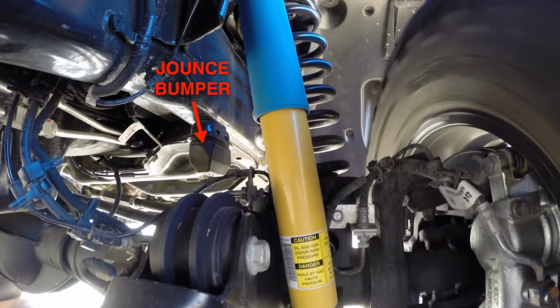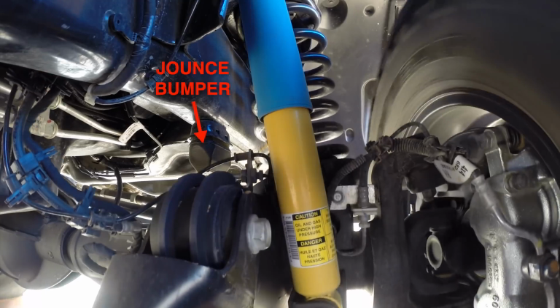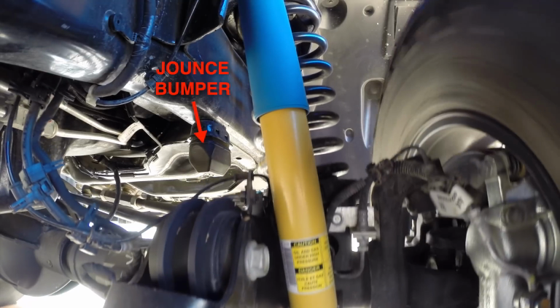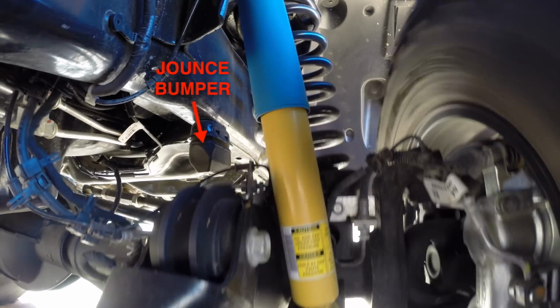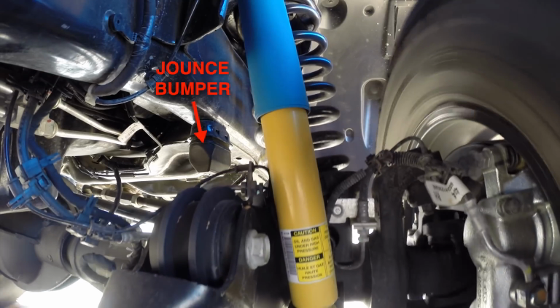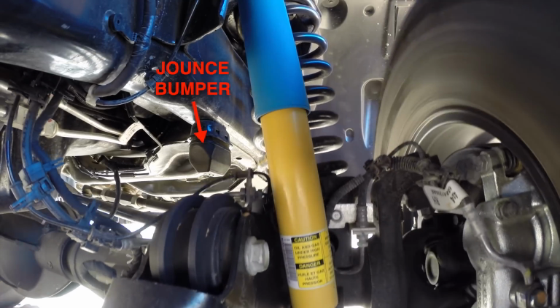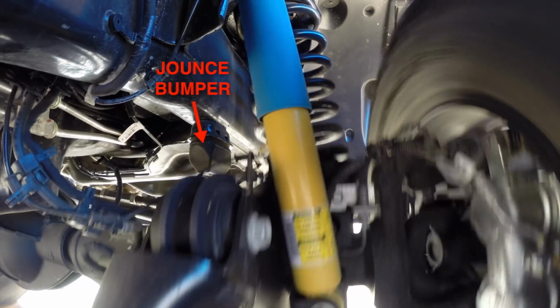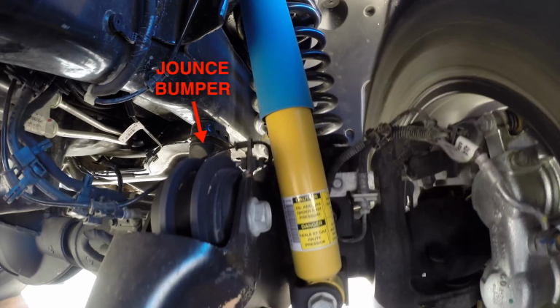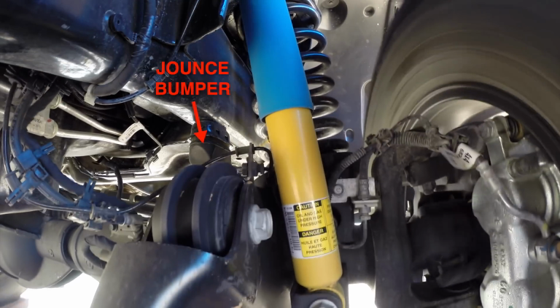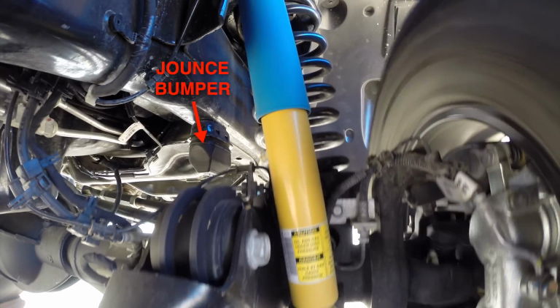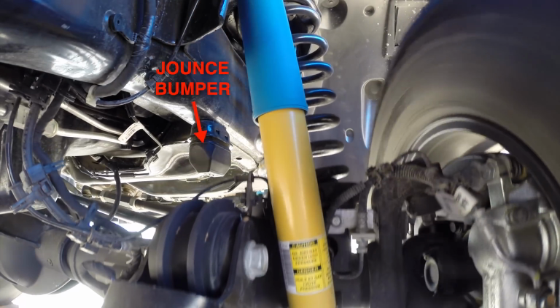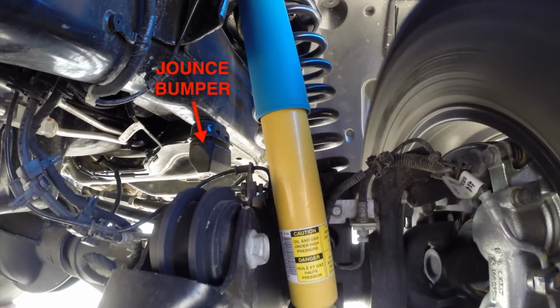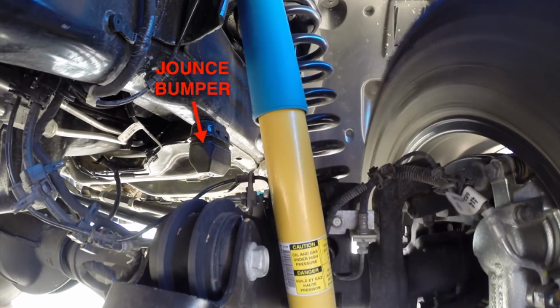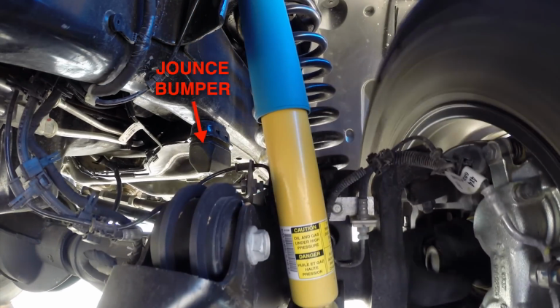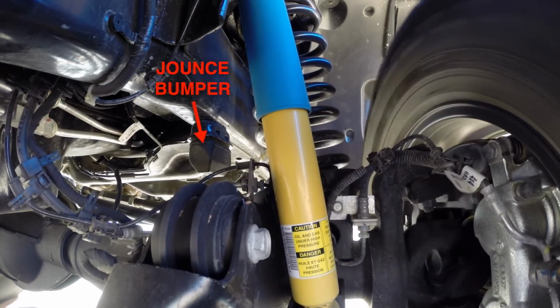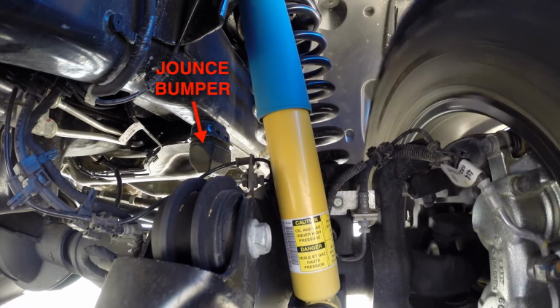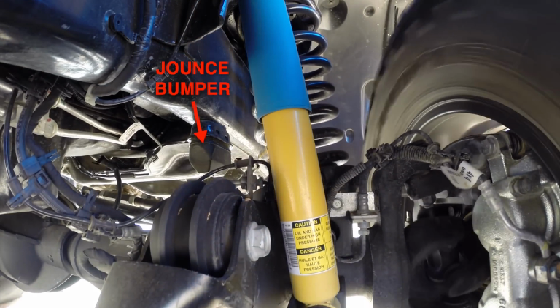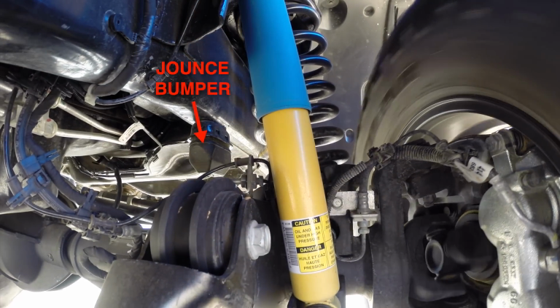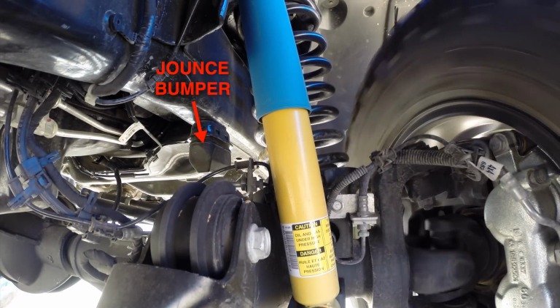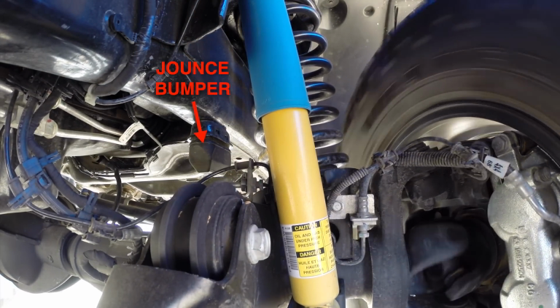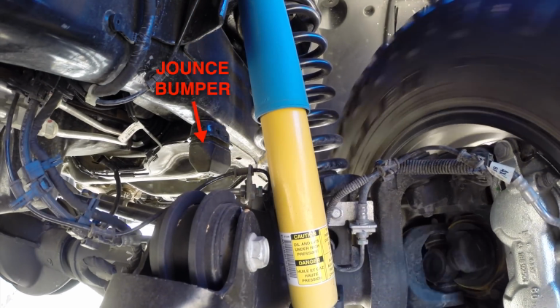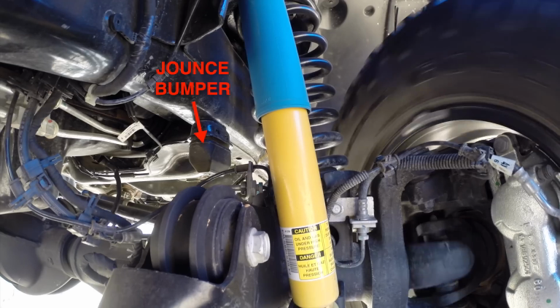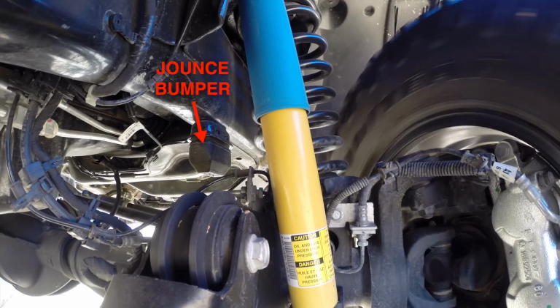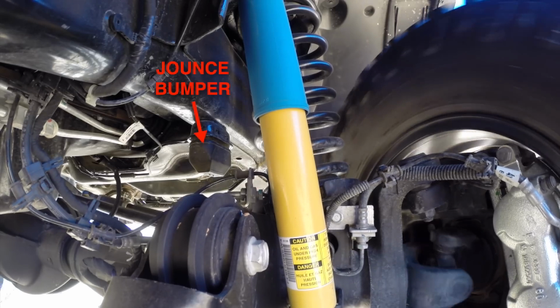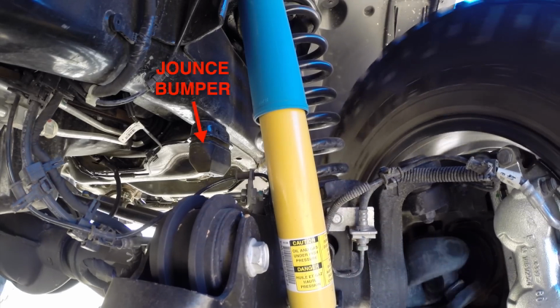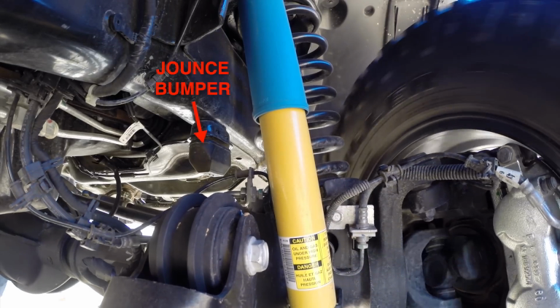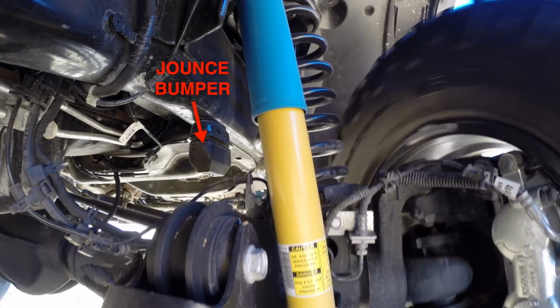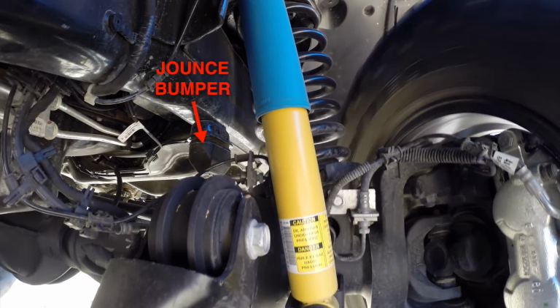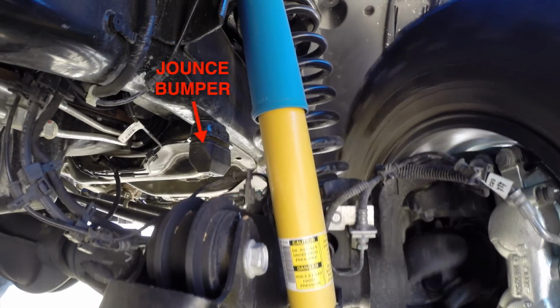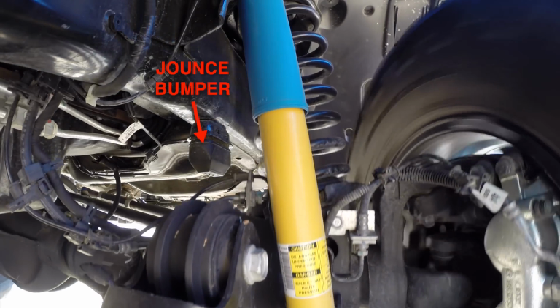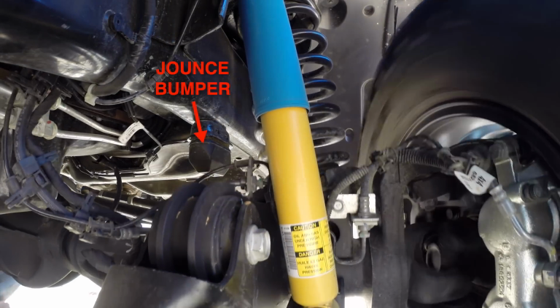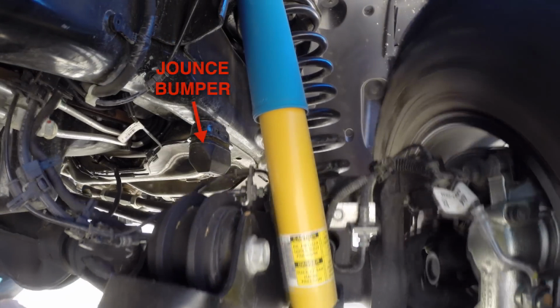Finally we have the jounce bumper or bump stop, which is used to prevent contact between the axle and the frame when suspension travel is excessive due to shock impacts.